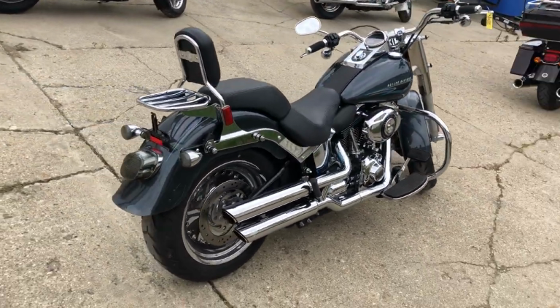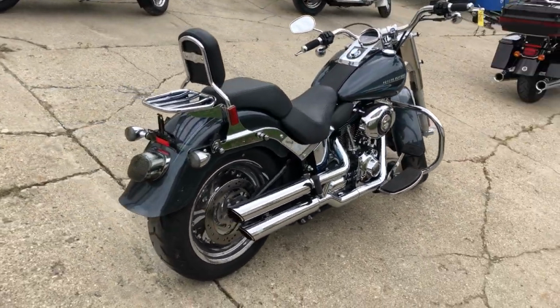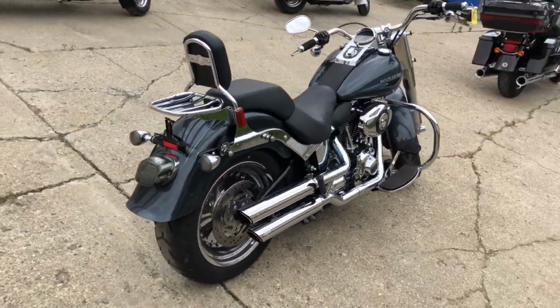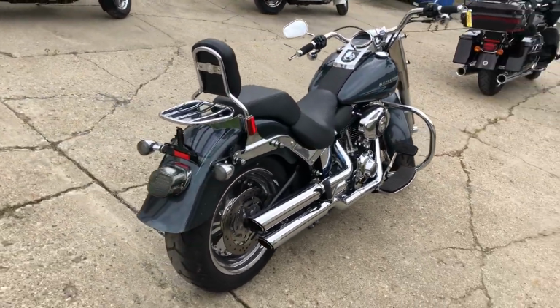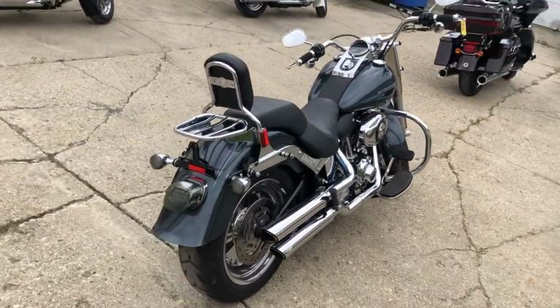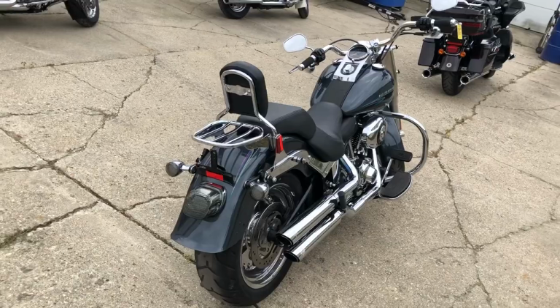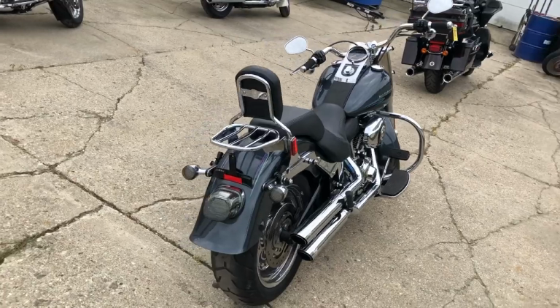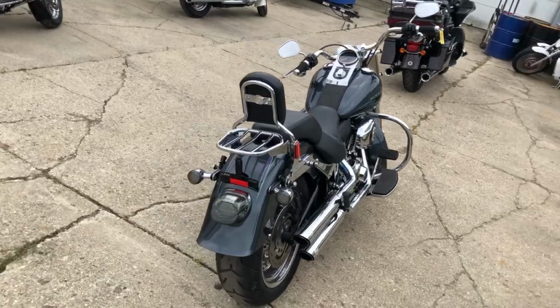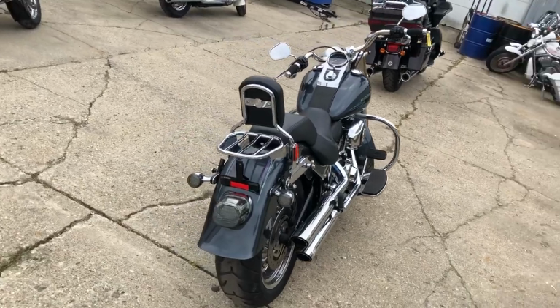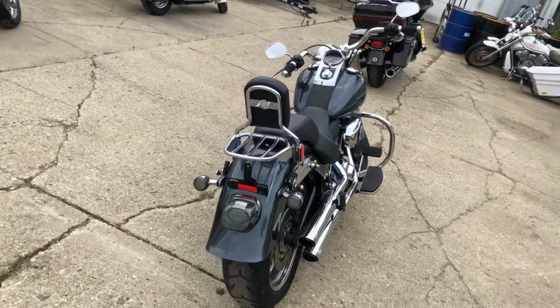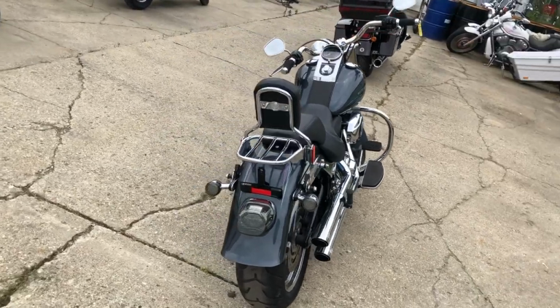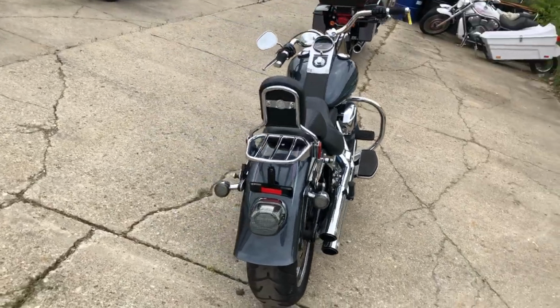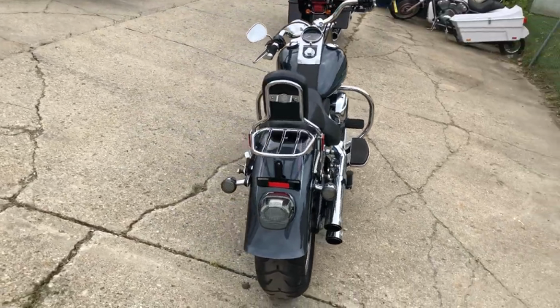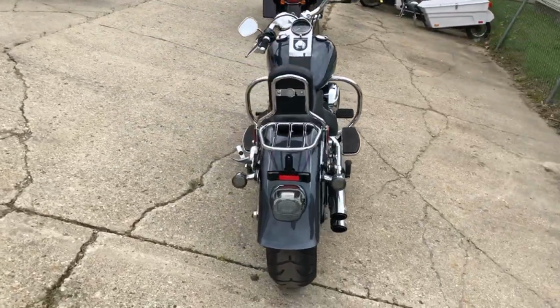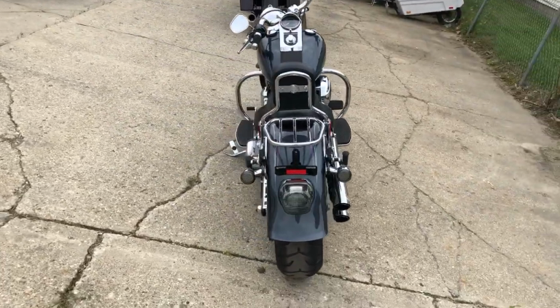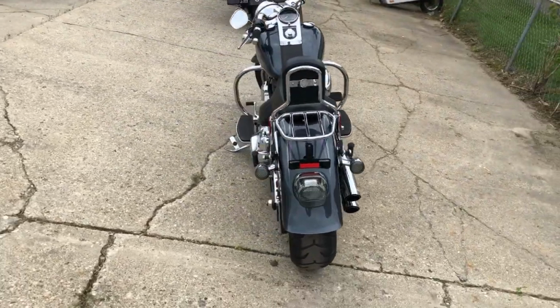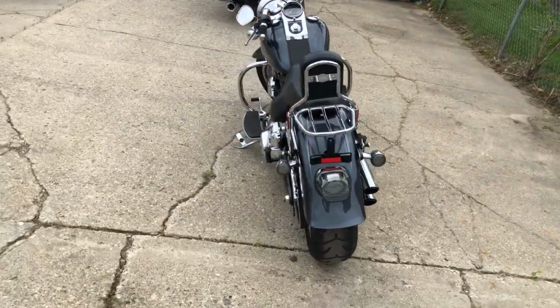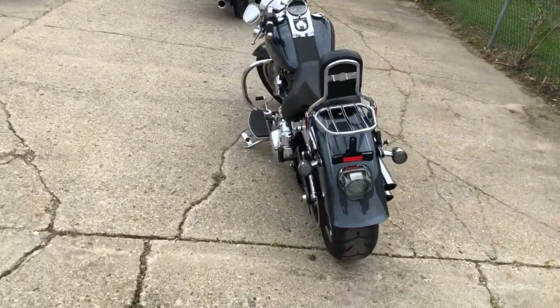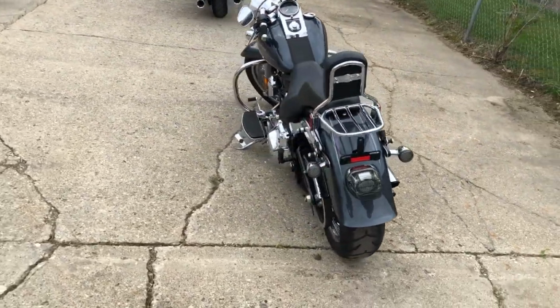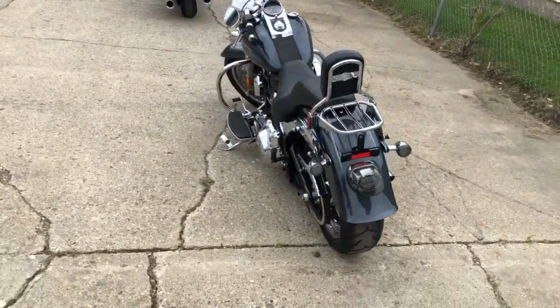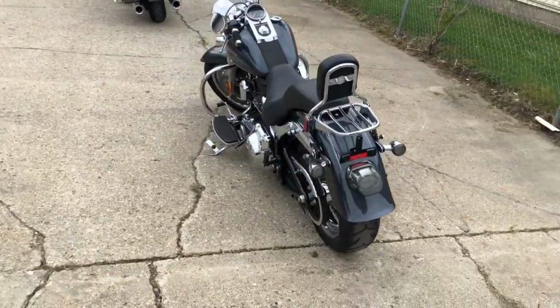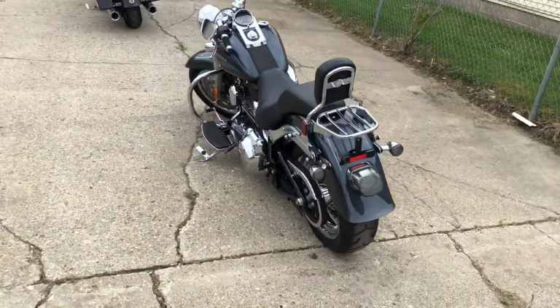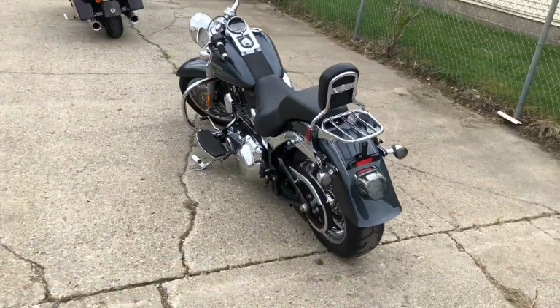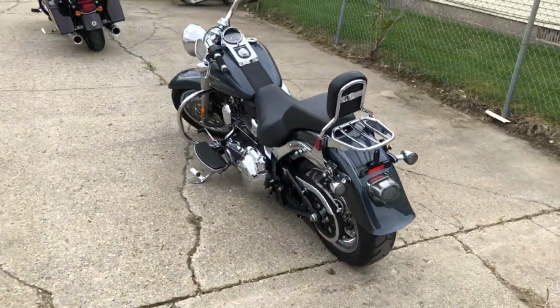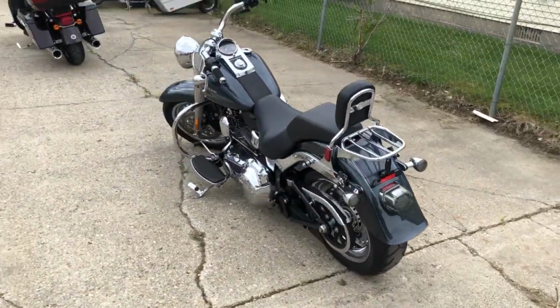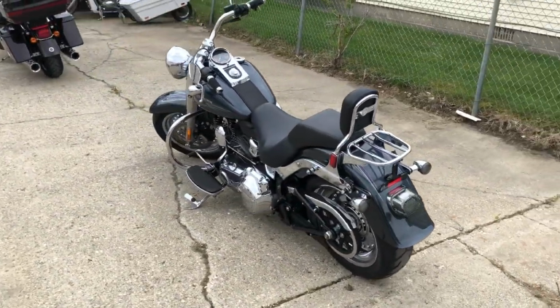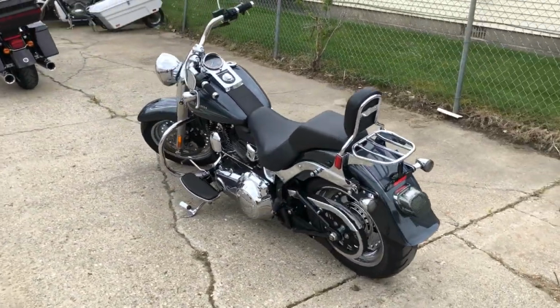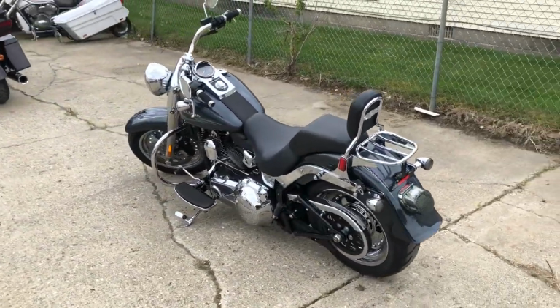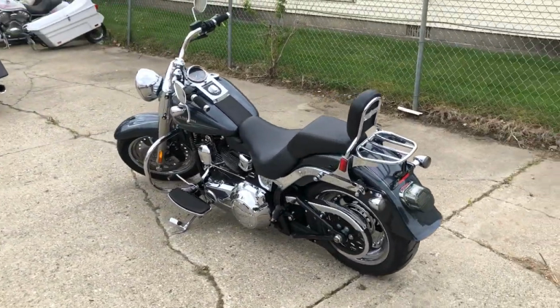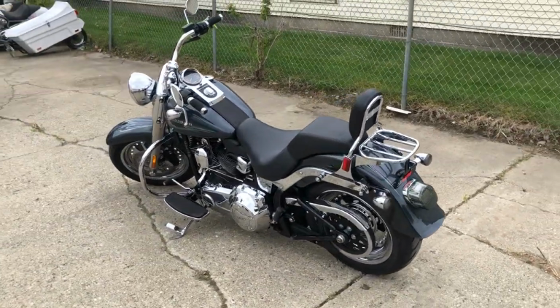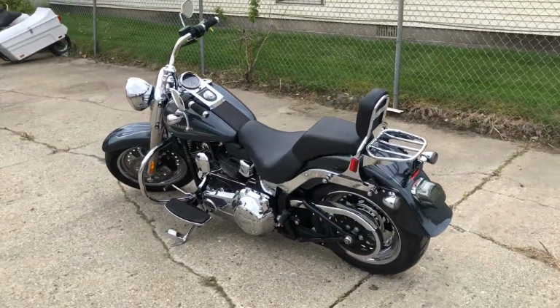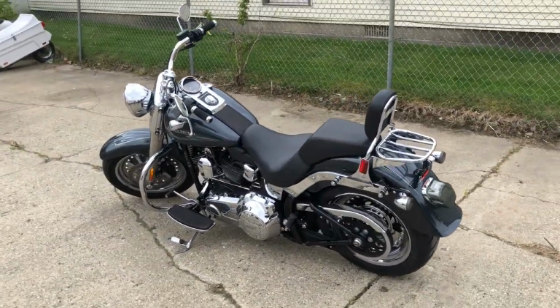This is a great low mileage Fatboy for the money. You can own it for $8,999. Give us a call and we'll get it done — 810-648-9500.